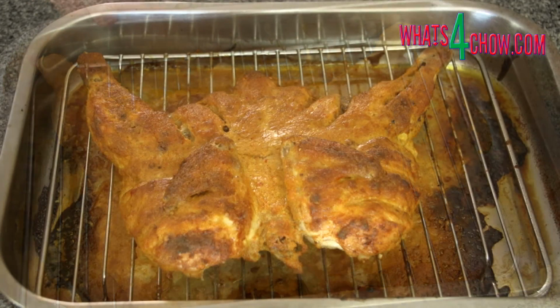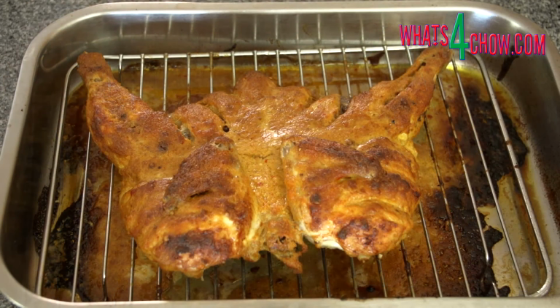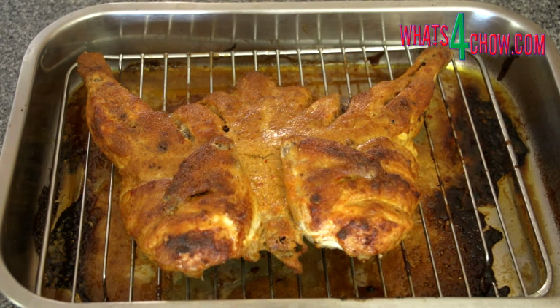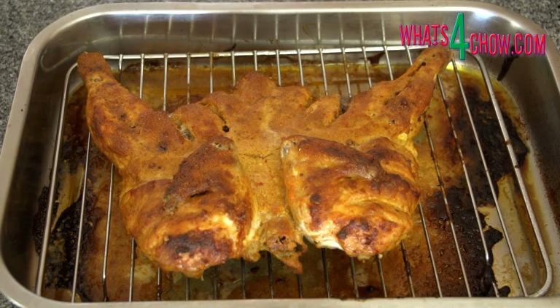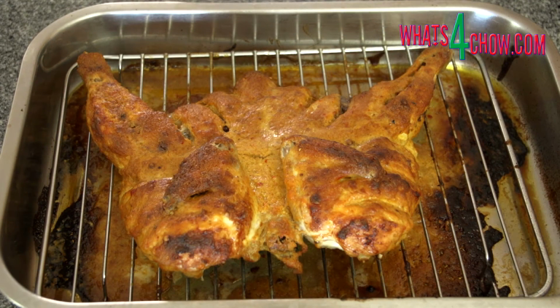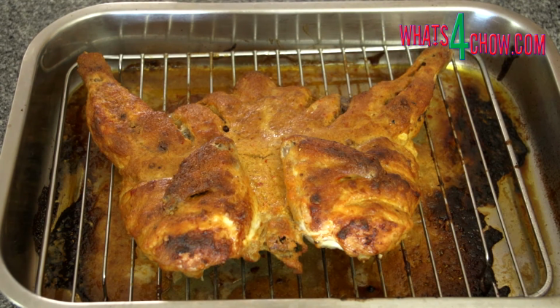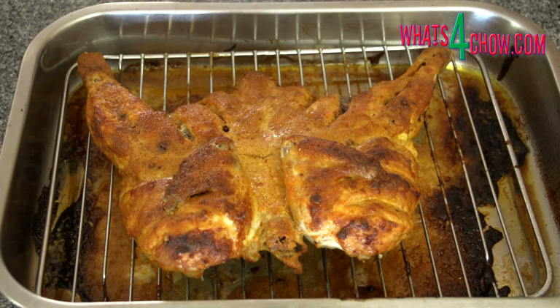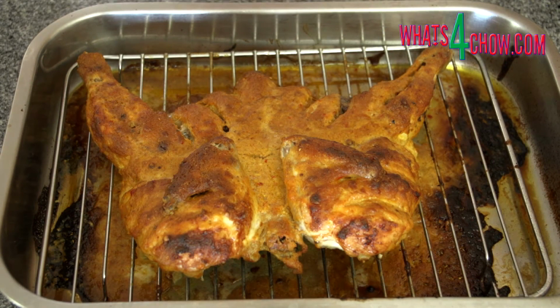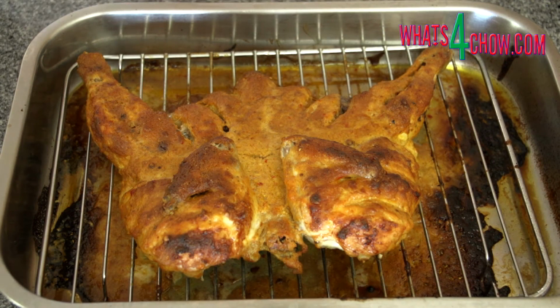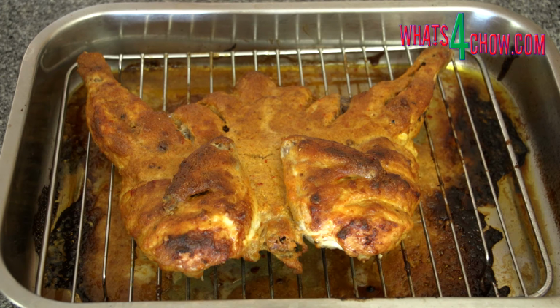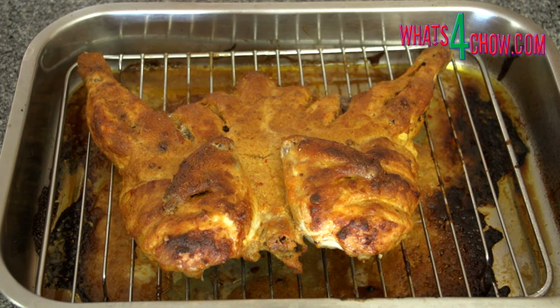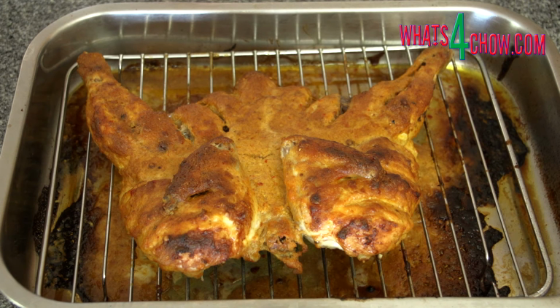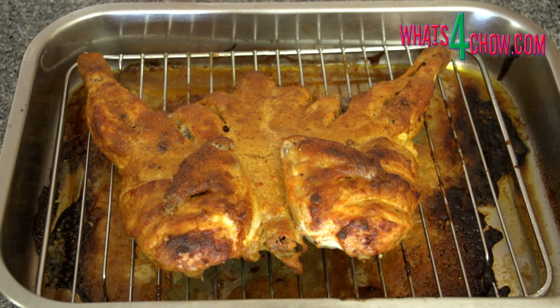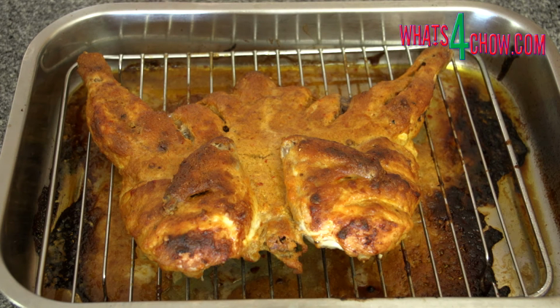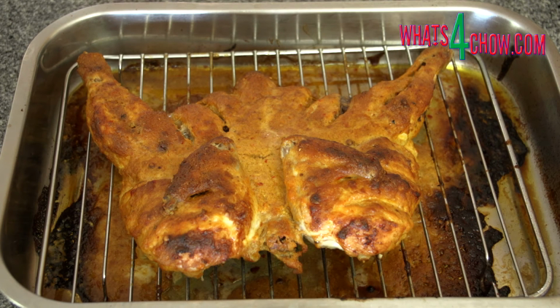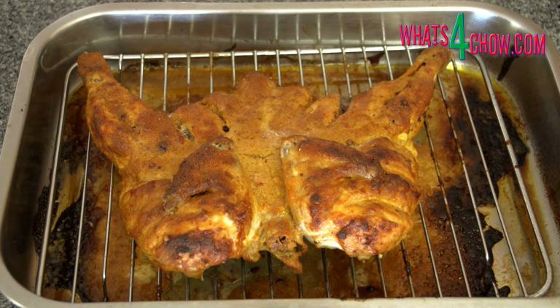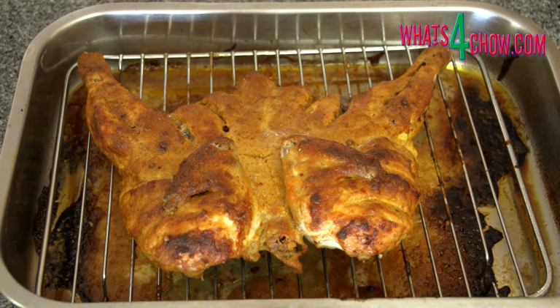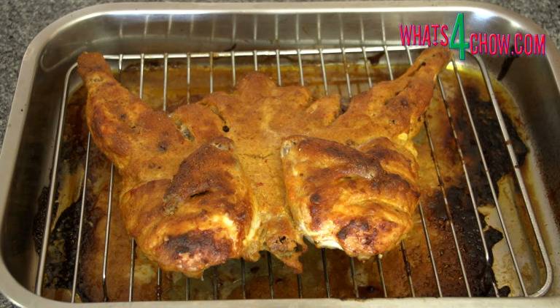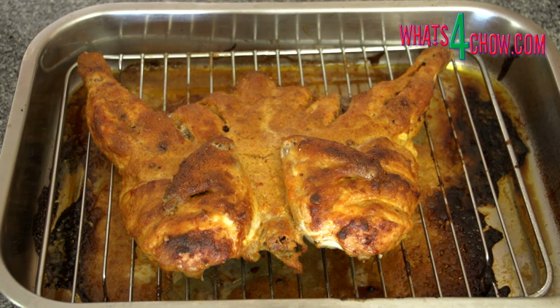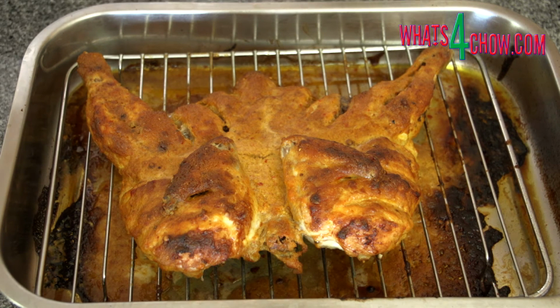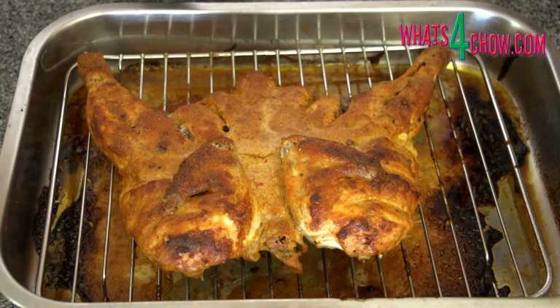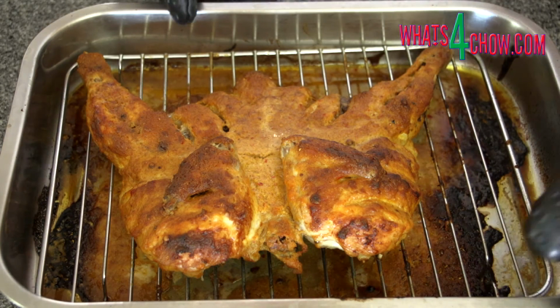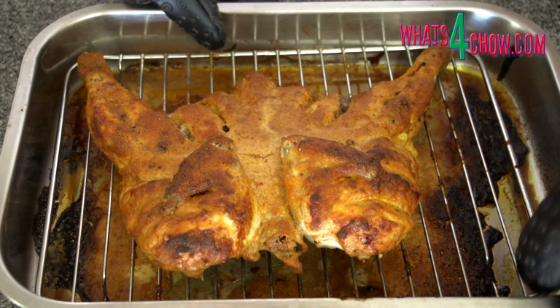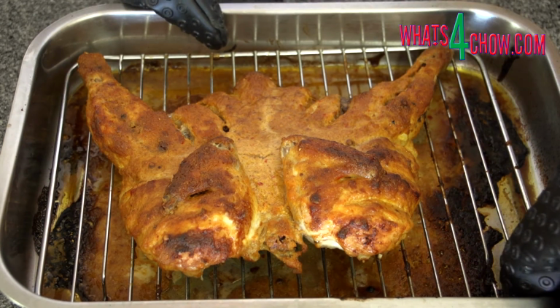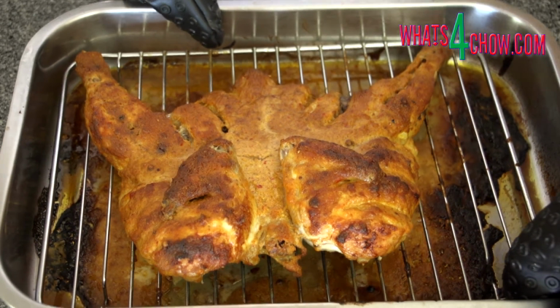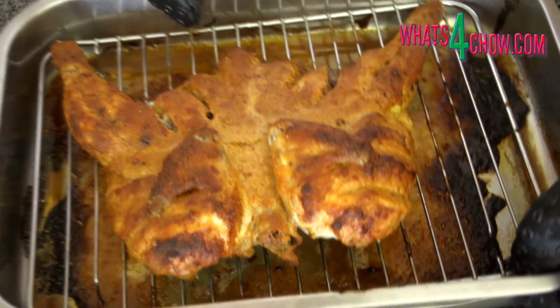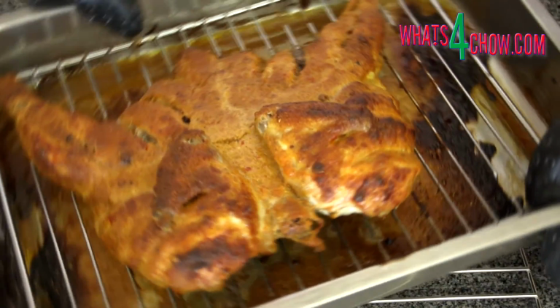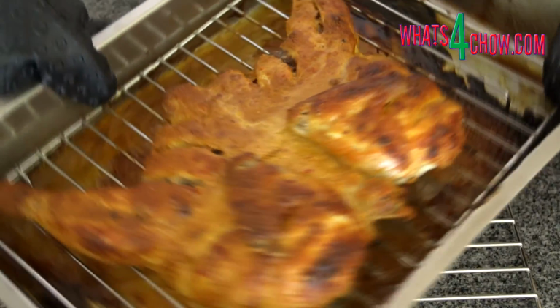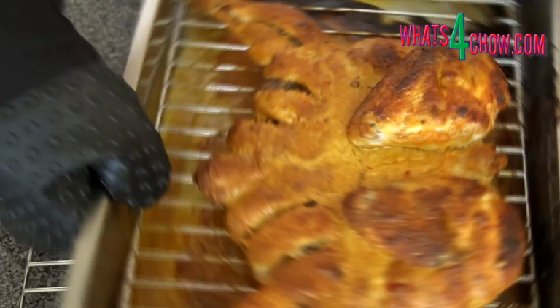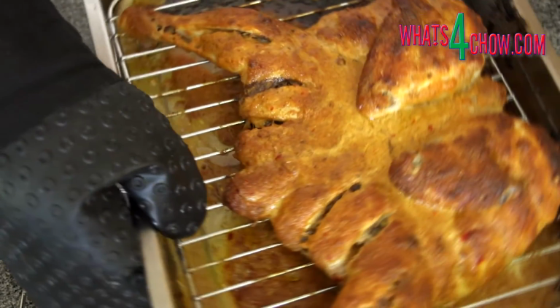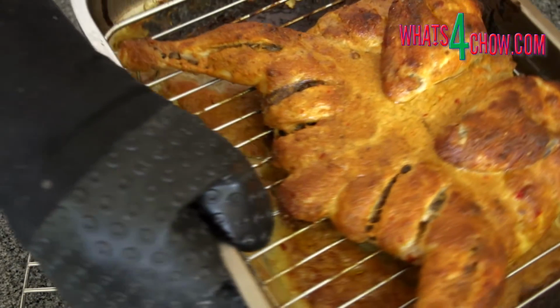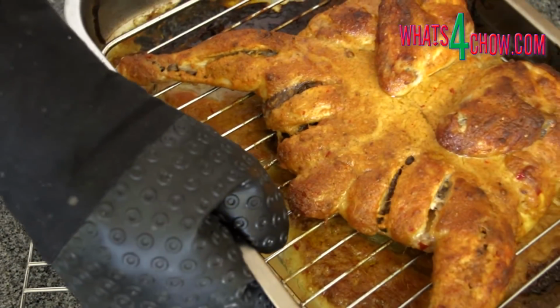Remove the chicken from the oven, cut it into portions and serve garnished with fresh onion slices and chaat masala. If you're going further to make butter chicken, cover the pan and refrigerate until tomorrow's episode.